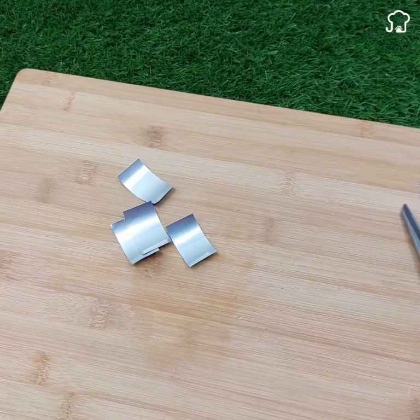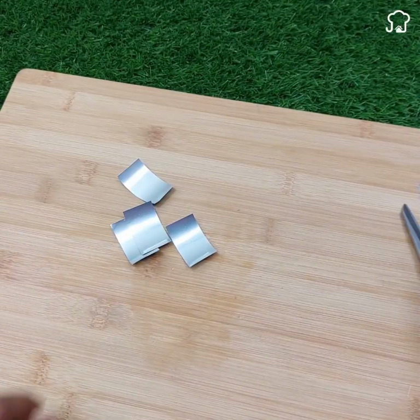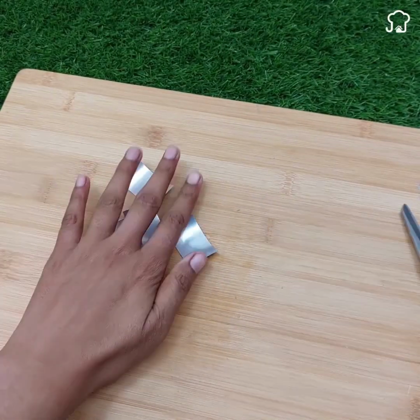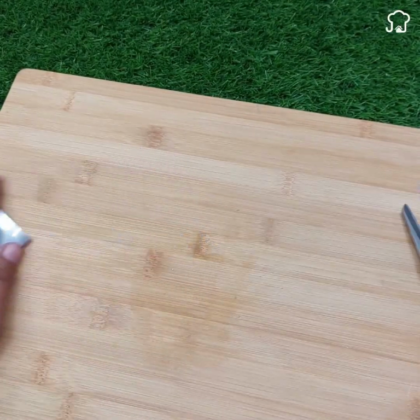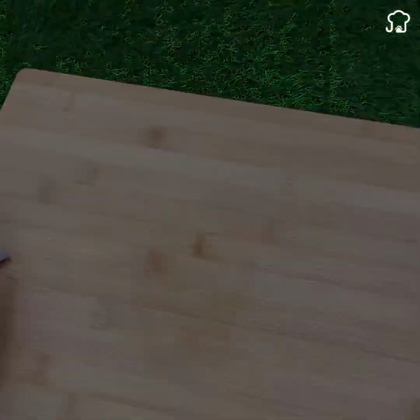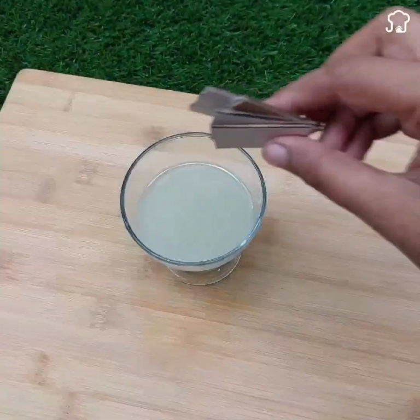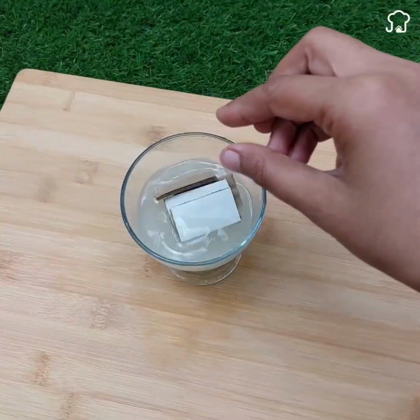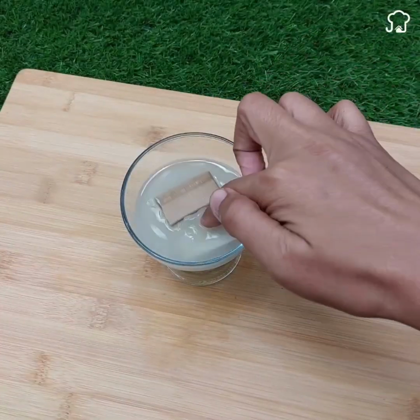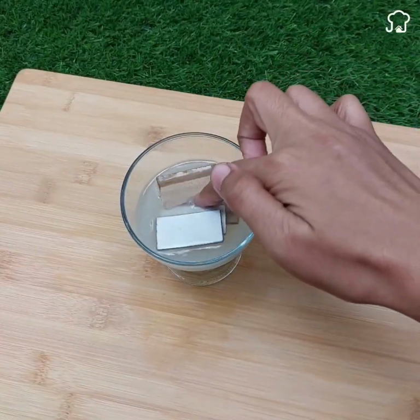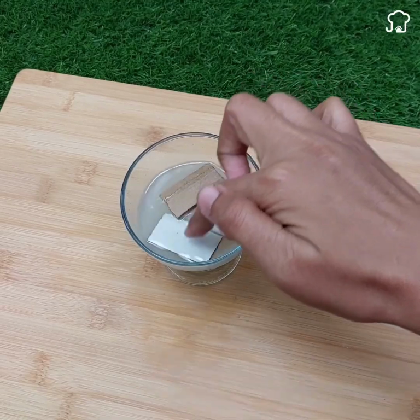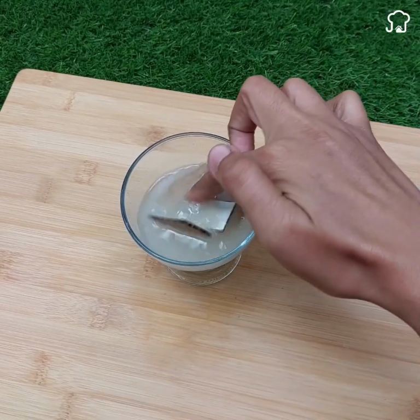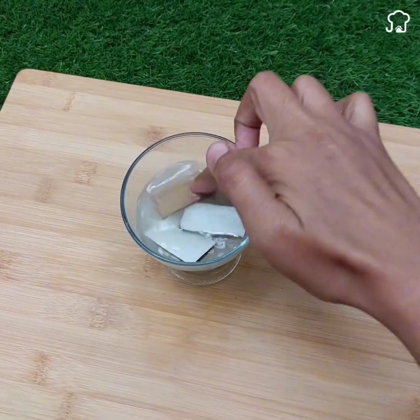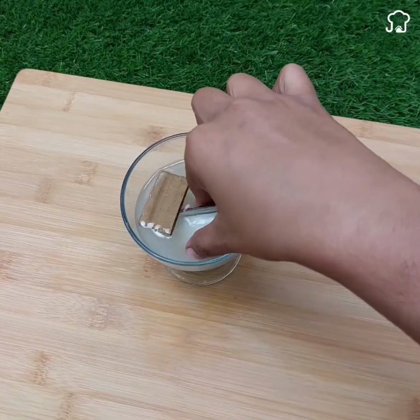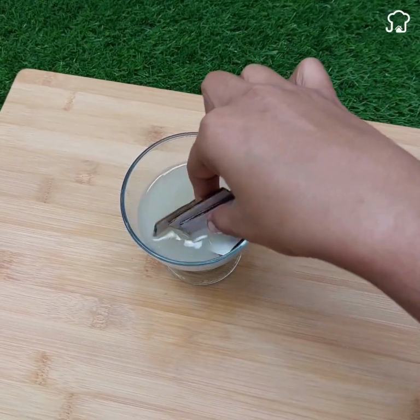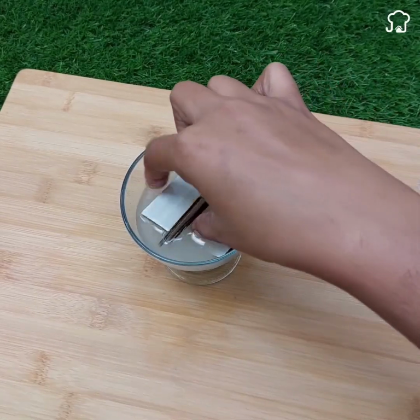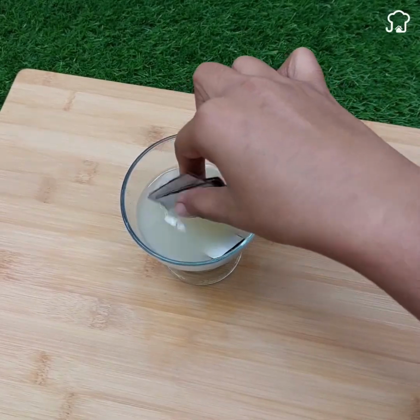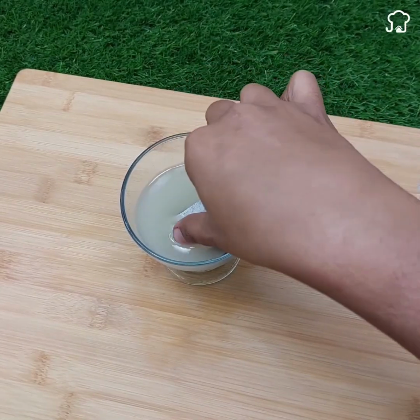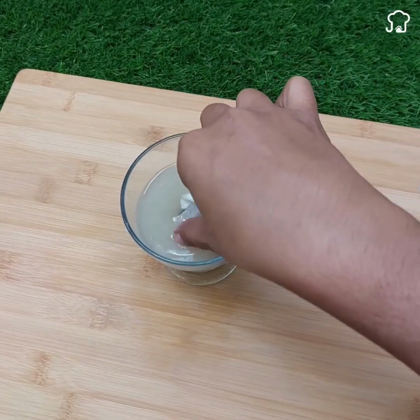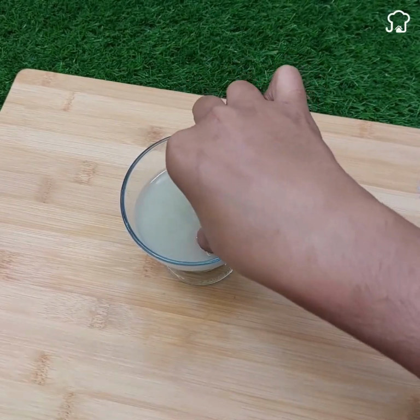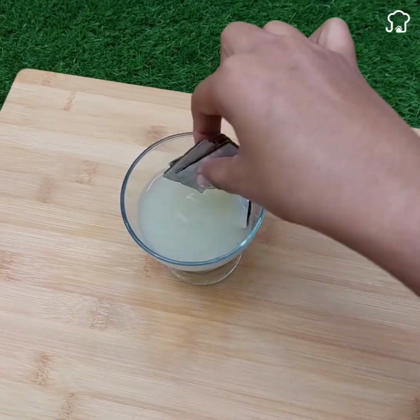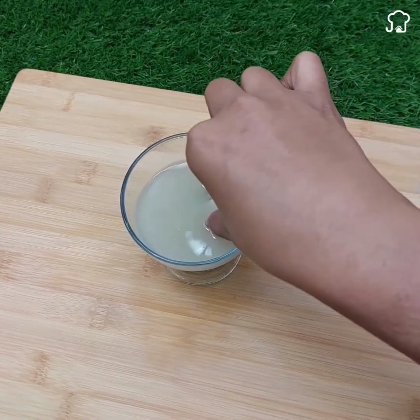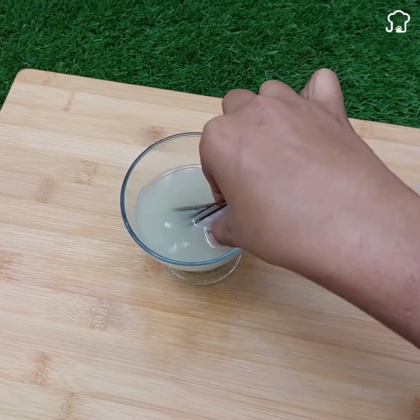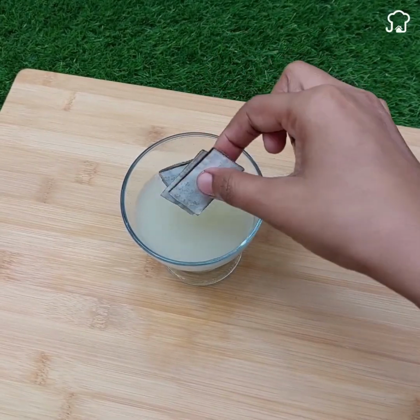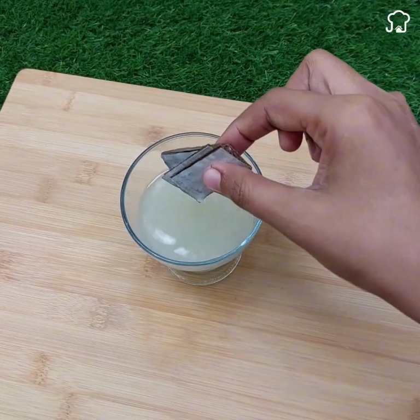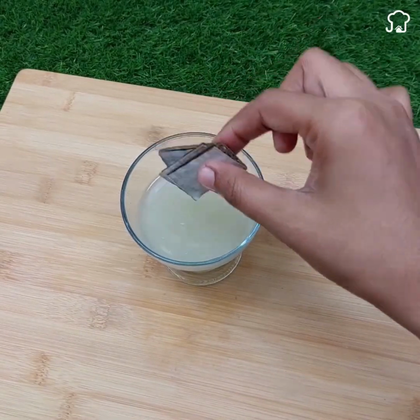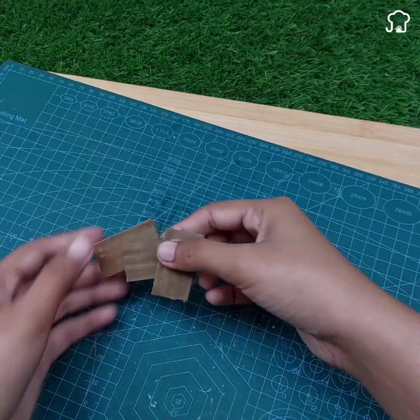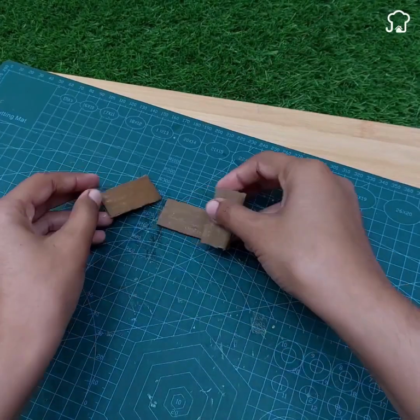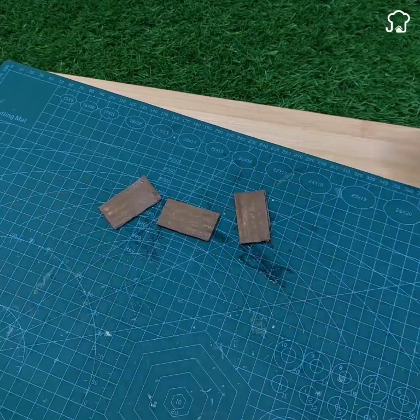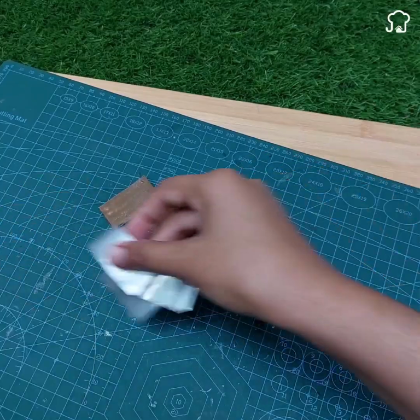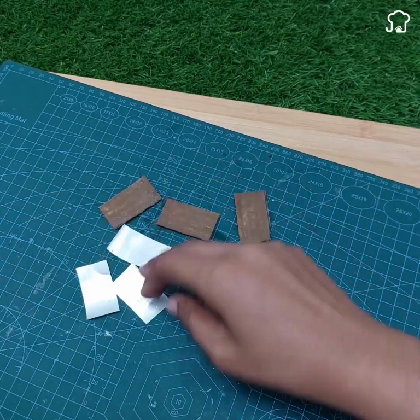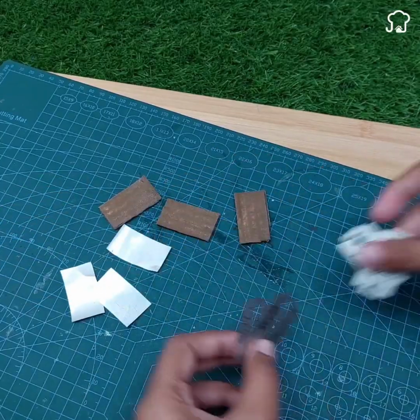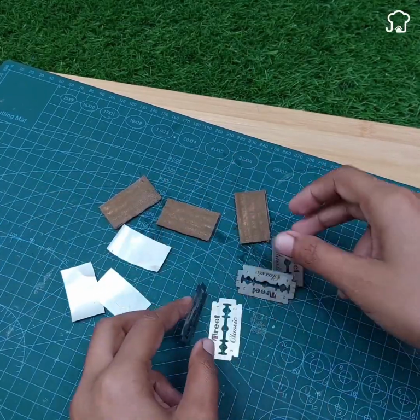At this point, dip both the pieces of cardboard and the pieces of aluminum in non-concentrated sulfuric acid, which is an excellent conductor and generator of electricity.